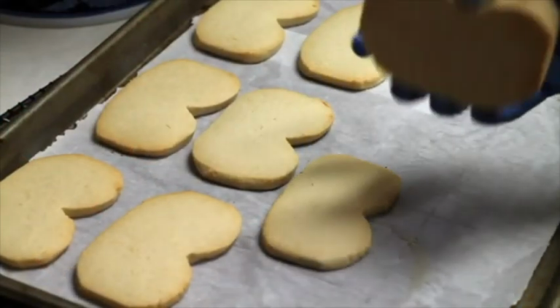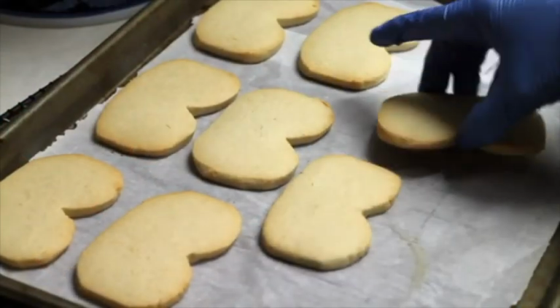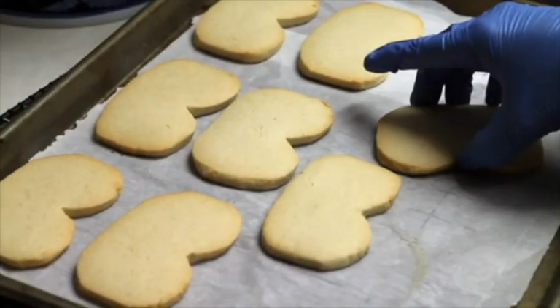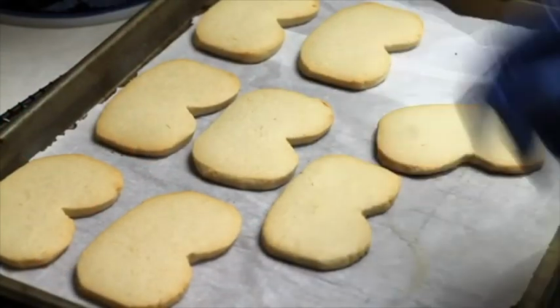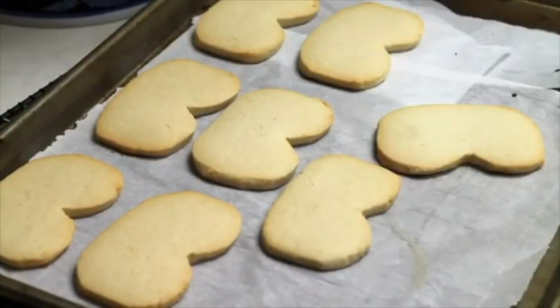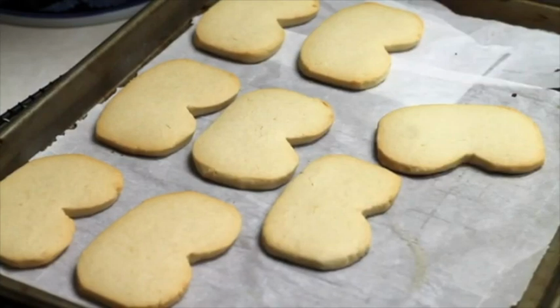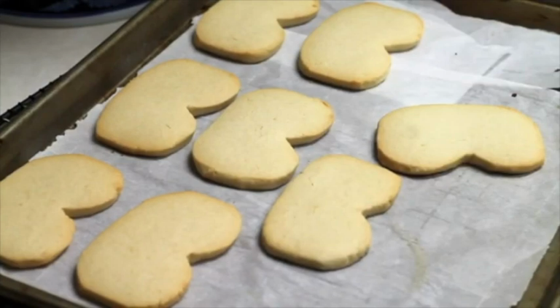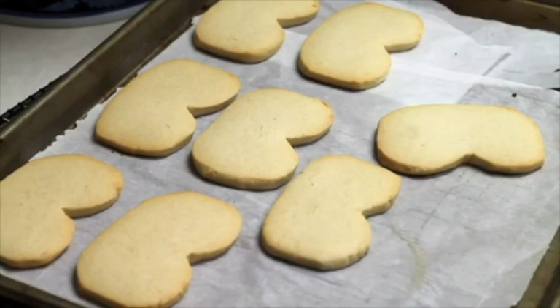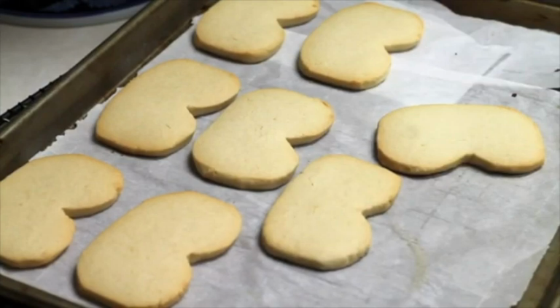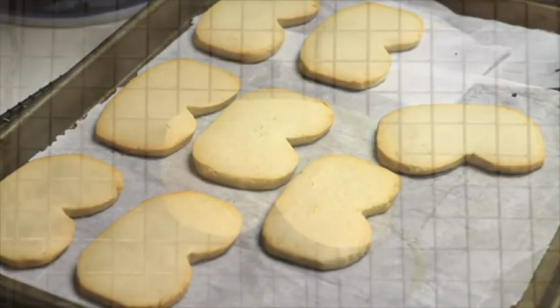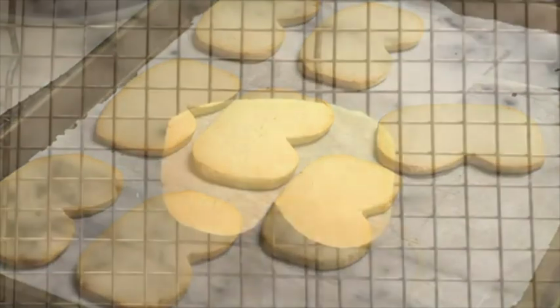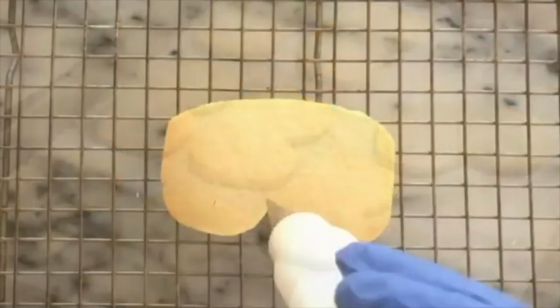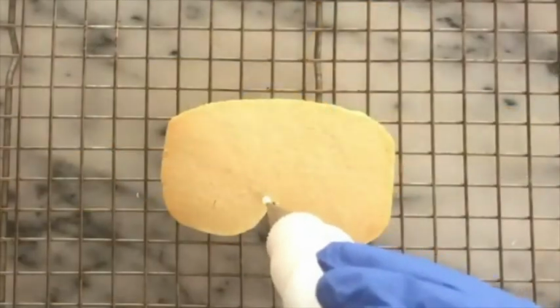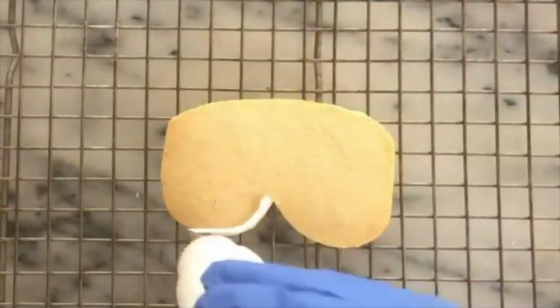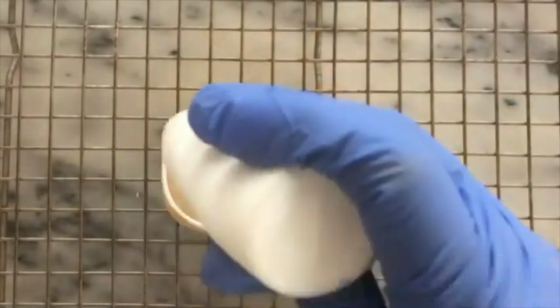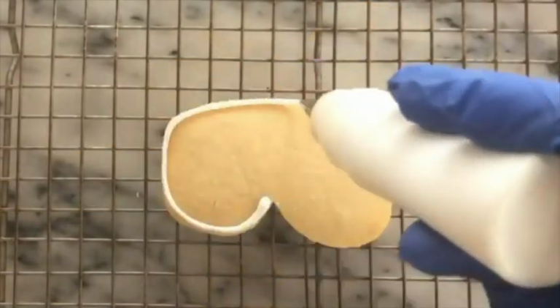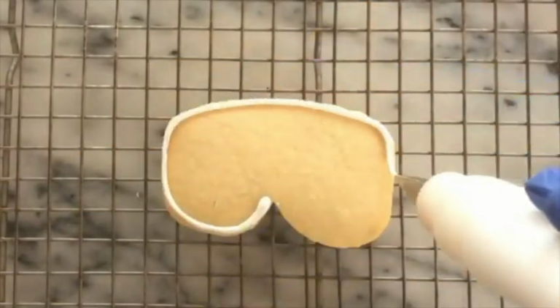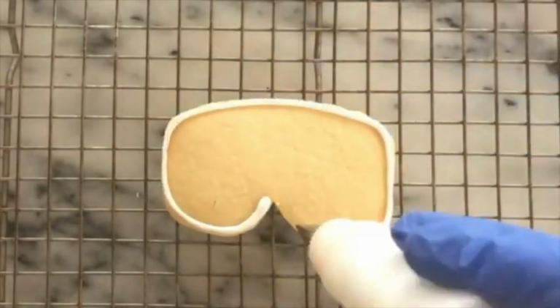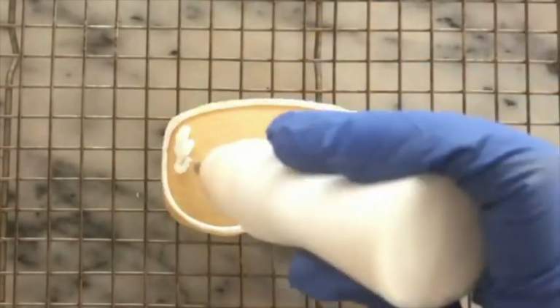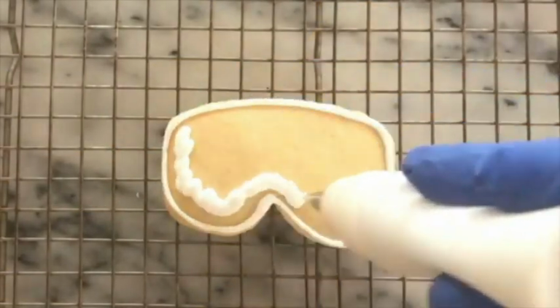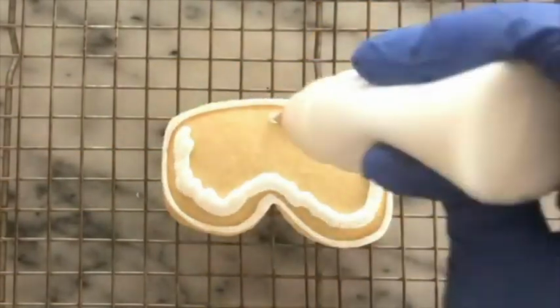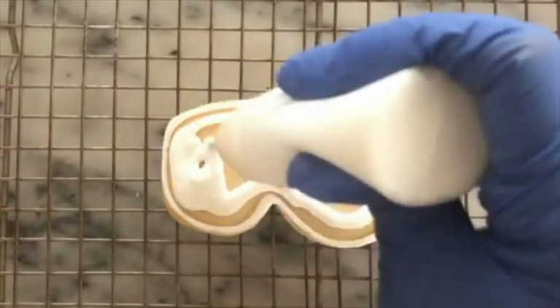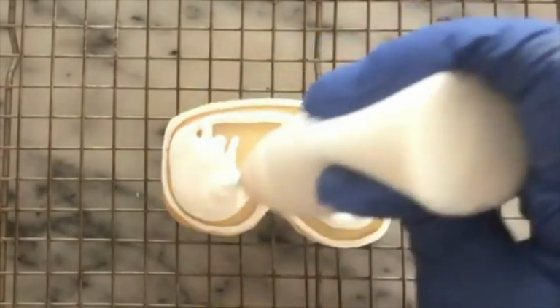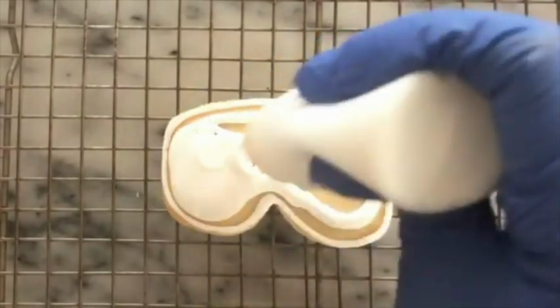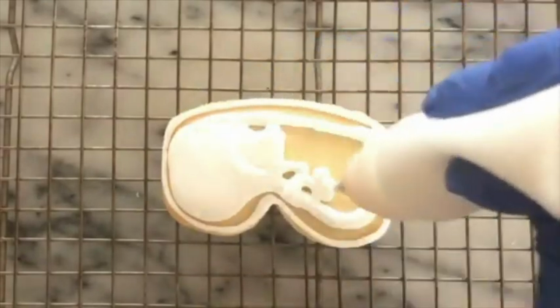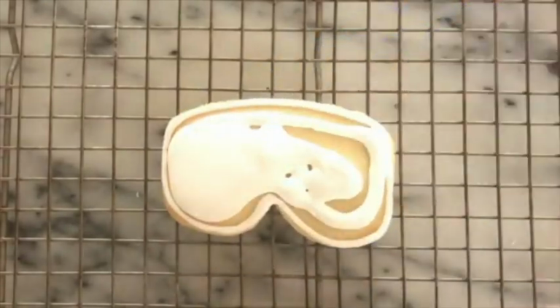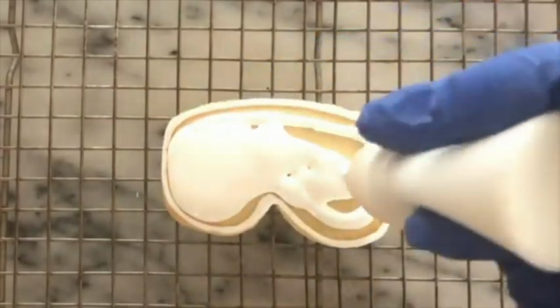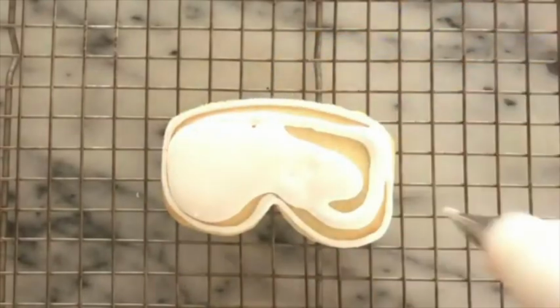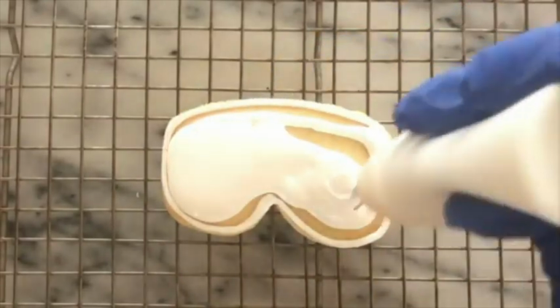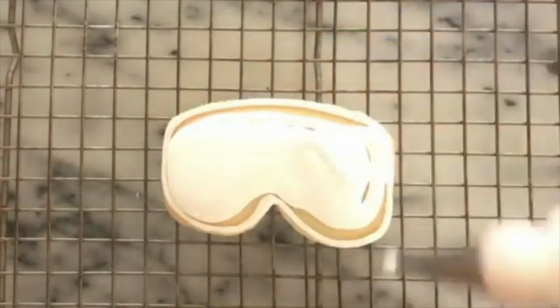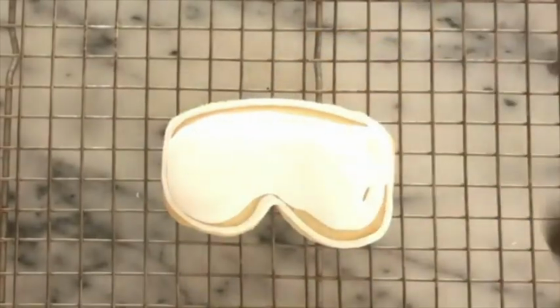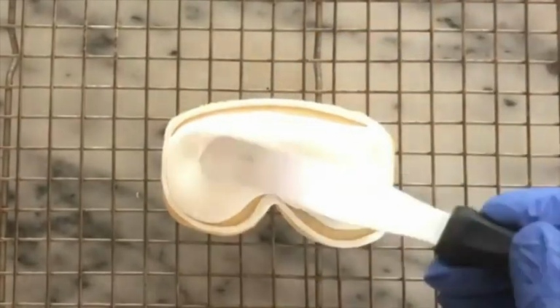Now I am going to bake my cookies, and in the meantime I am going to prepare magic consistency icing in natural color and in pink. I am going to outline the border of my eye mask and then cover it with the natural color icing.